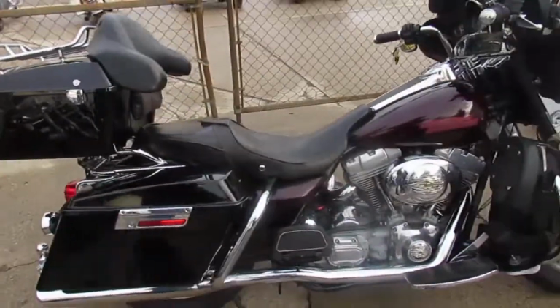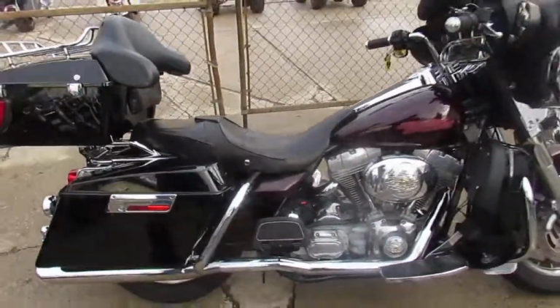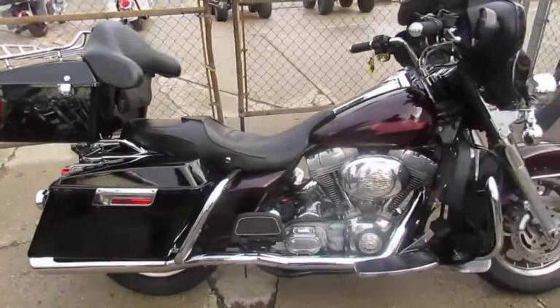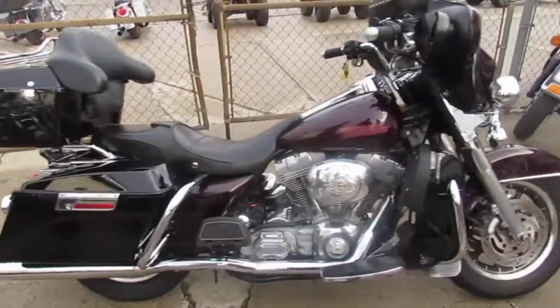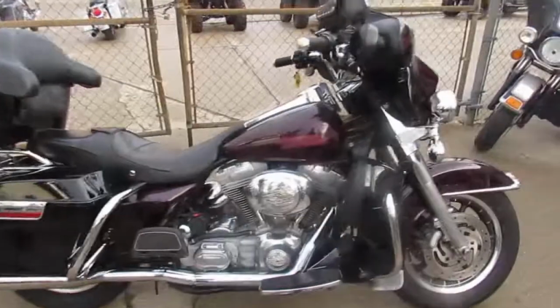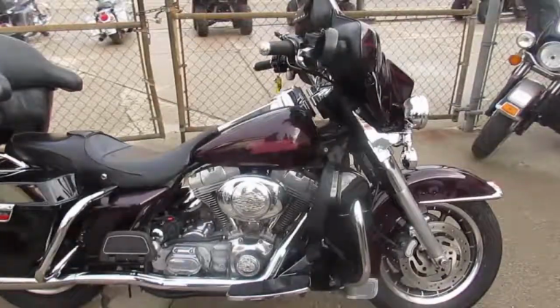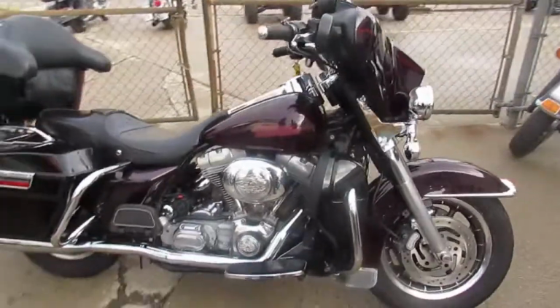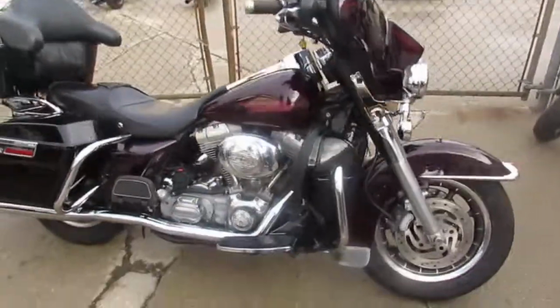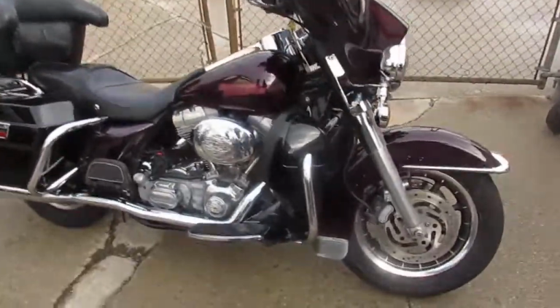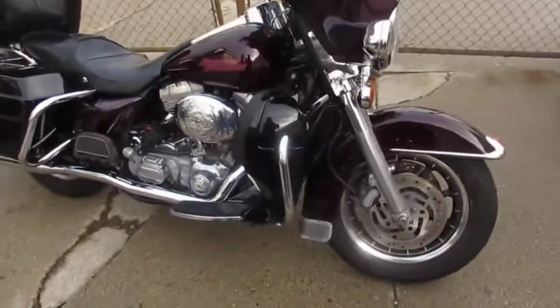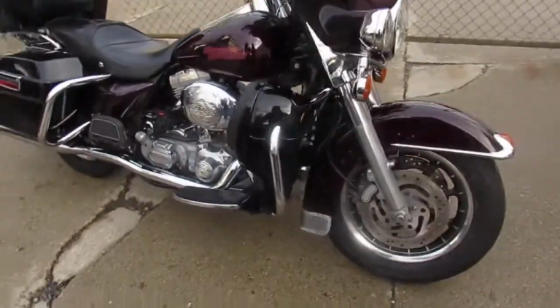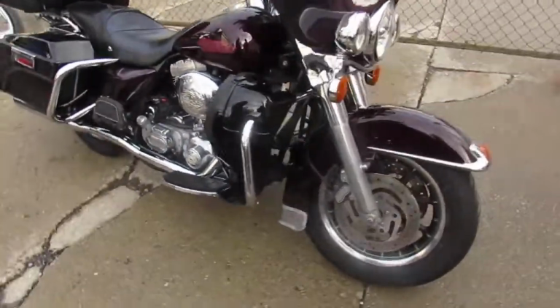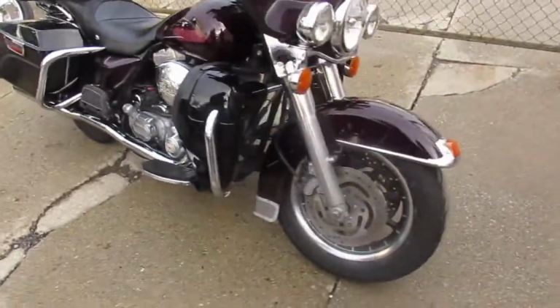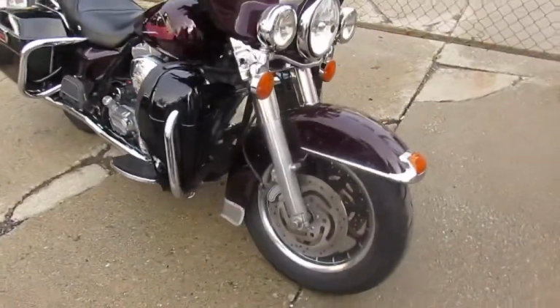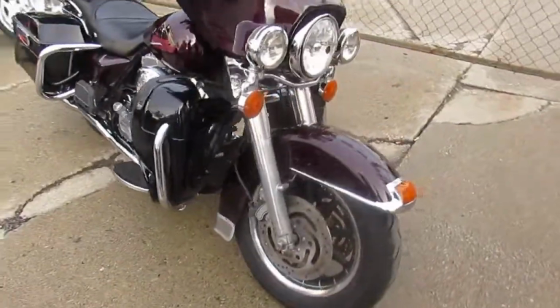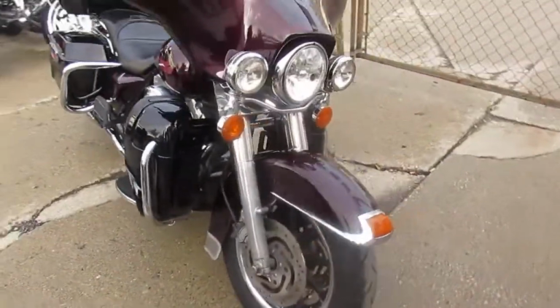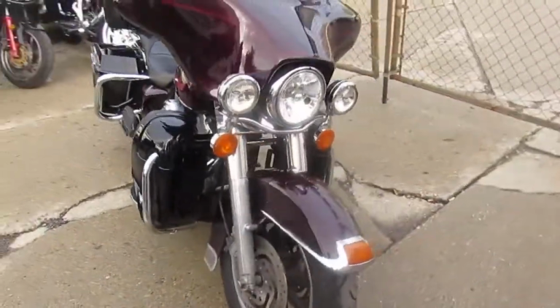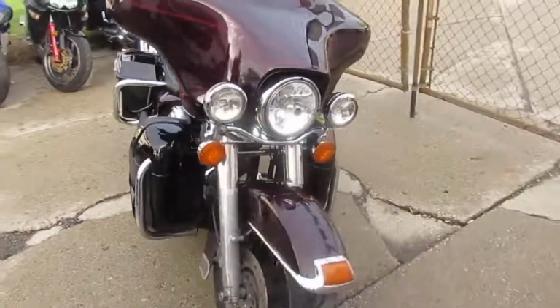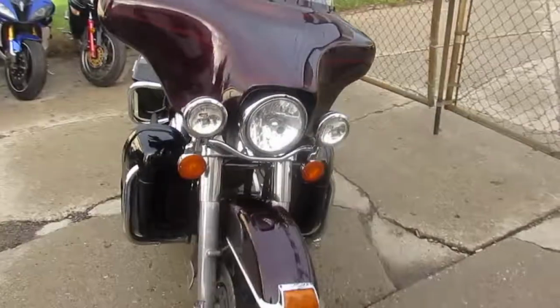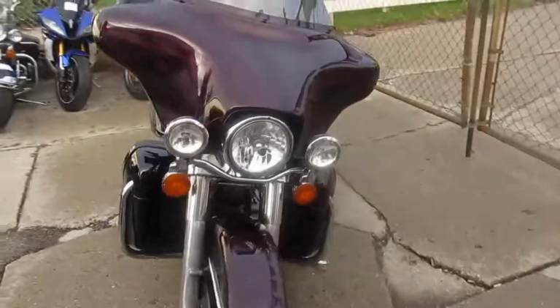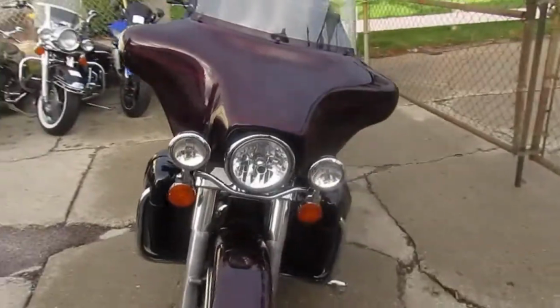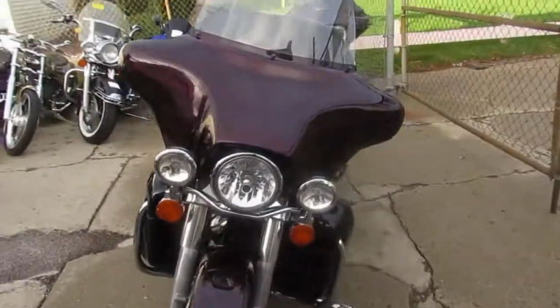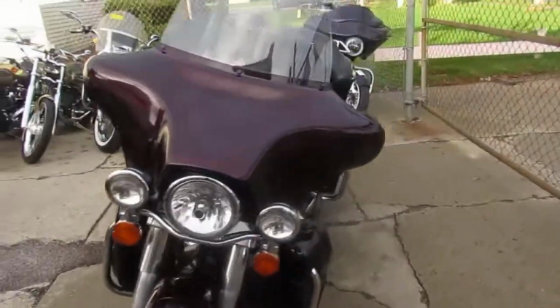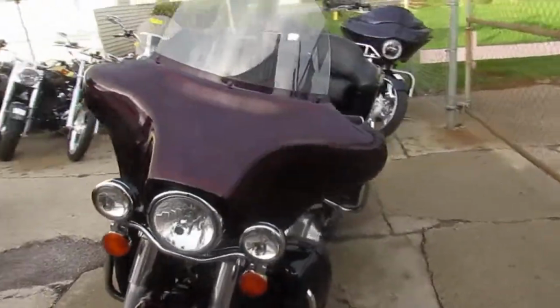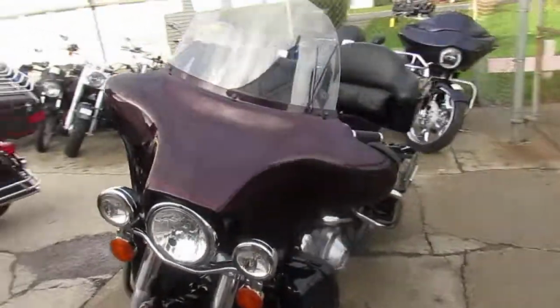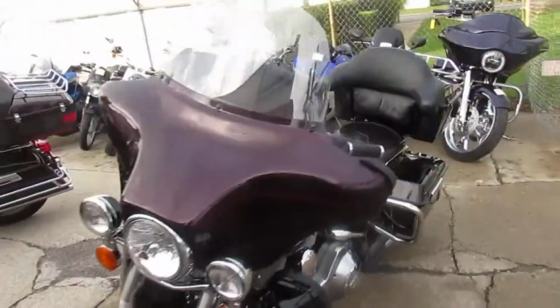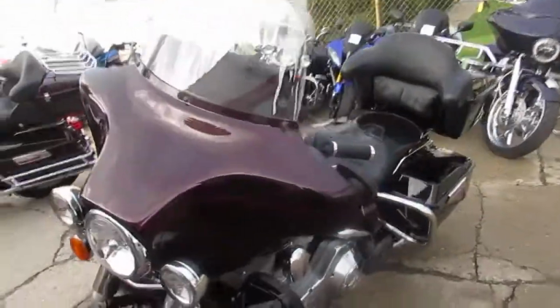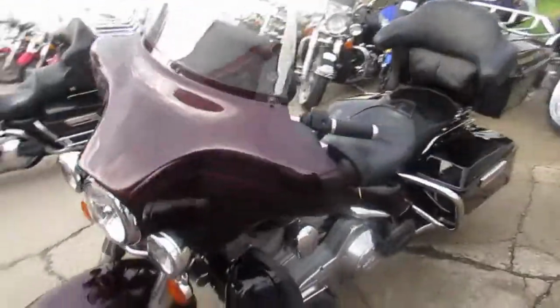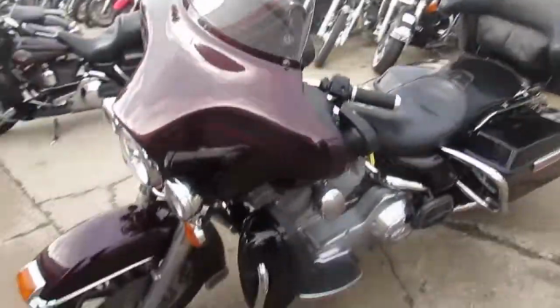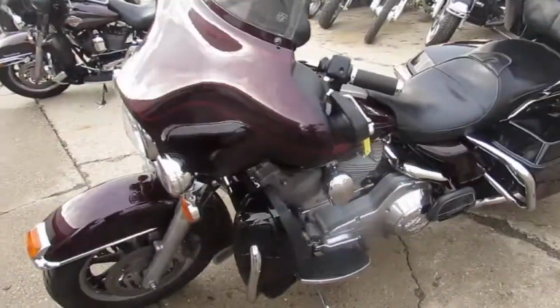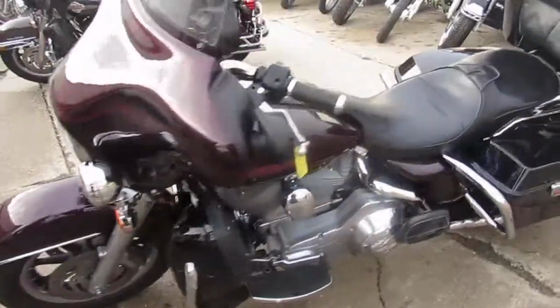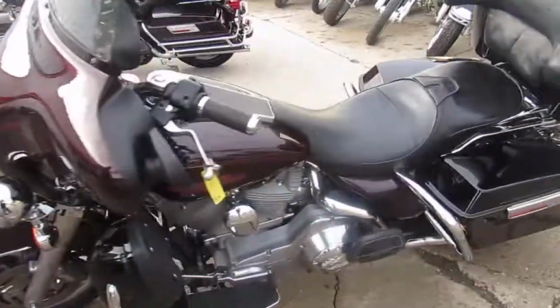As you guys can see, it's loaded up with all the goodies. It's got the Vance and Hines exhaust. Crank up the tunes, hit the open road on this 2005 Harley-Davidson Electra Glide Classic for $54.99. Visit our website.